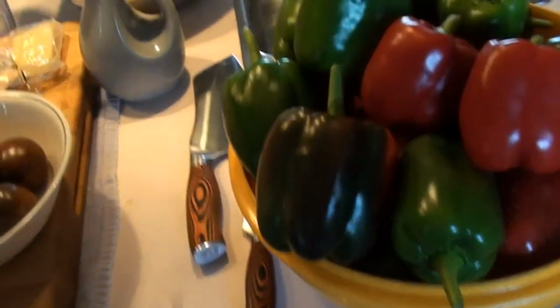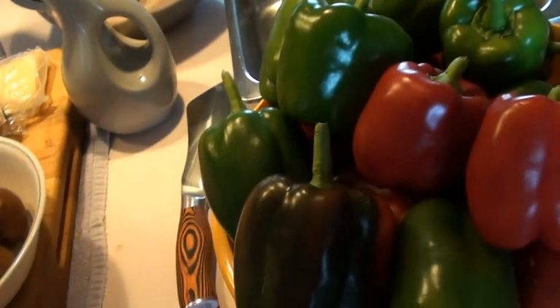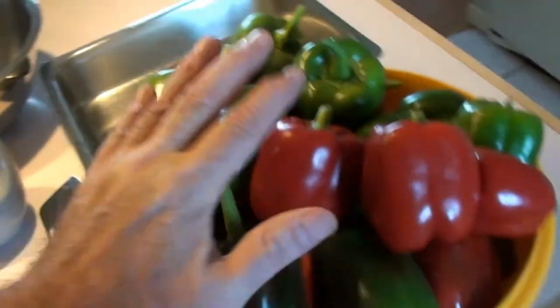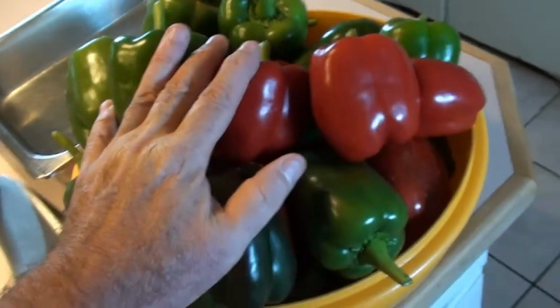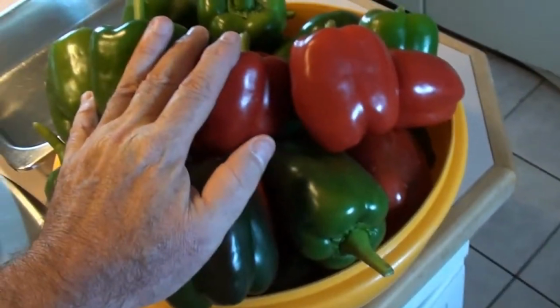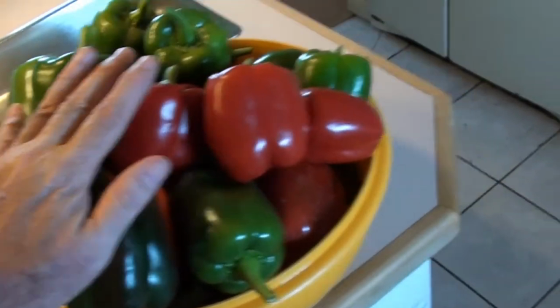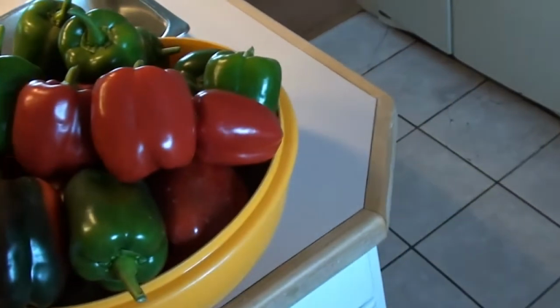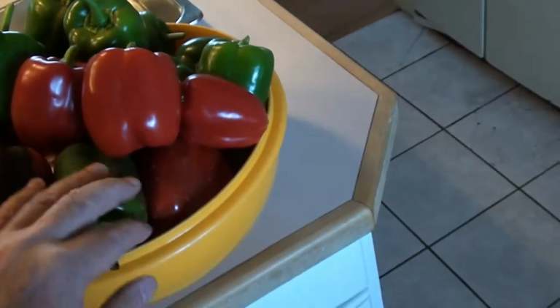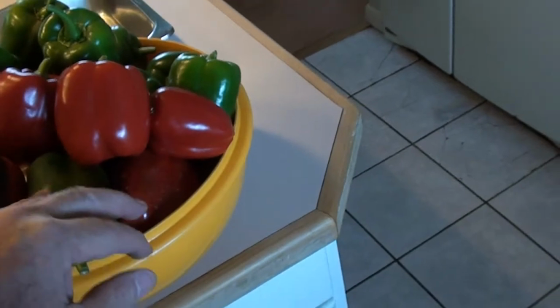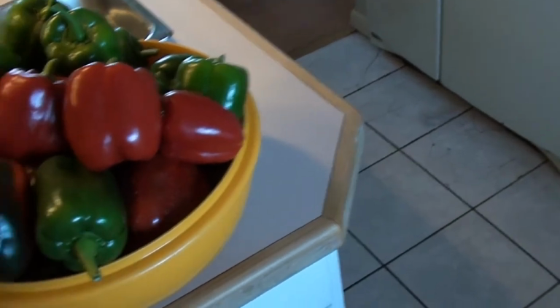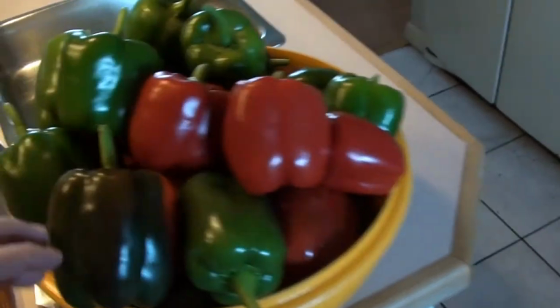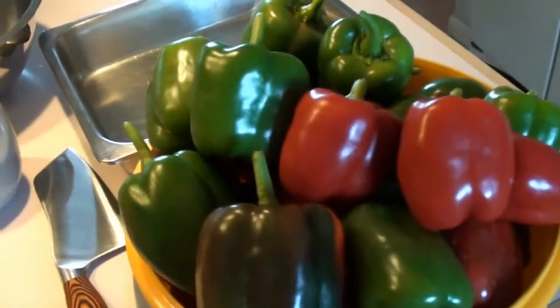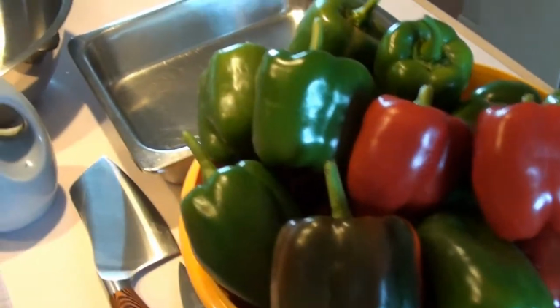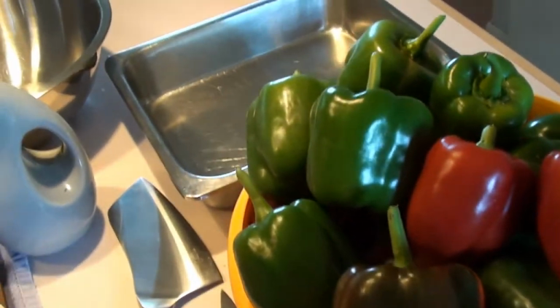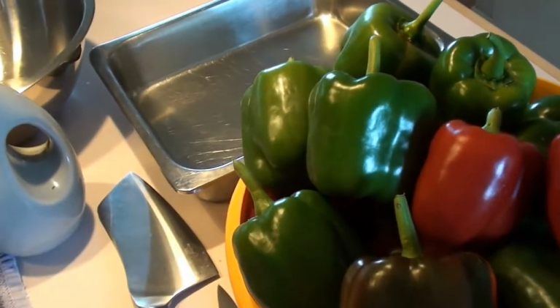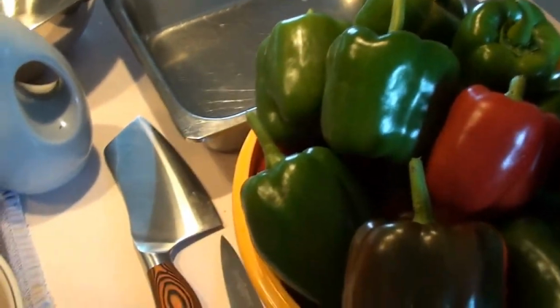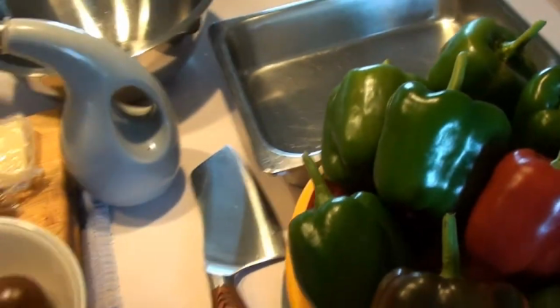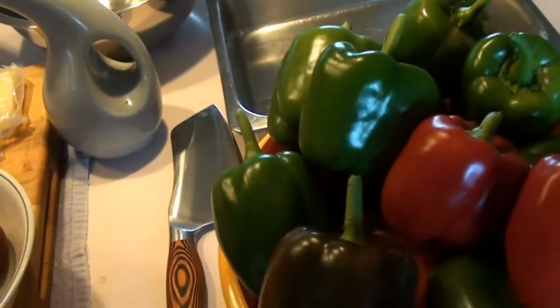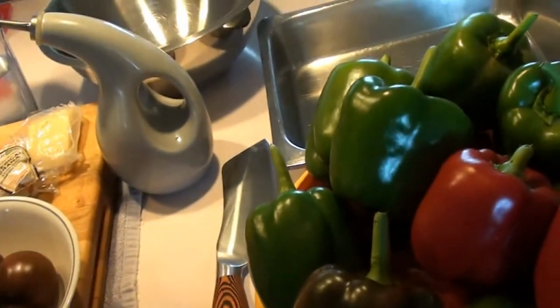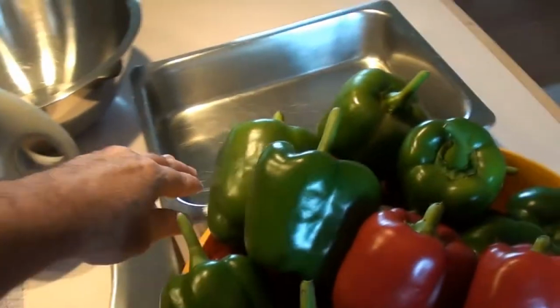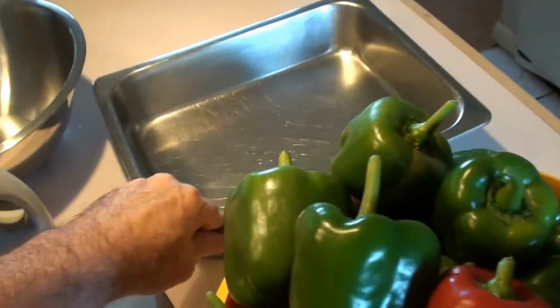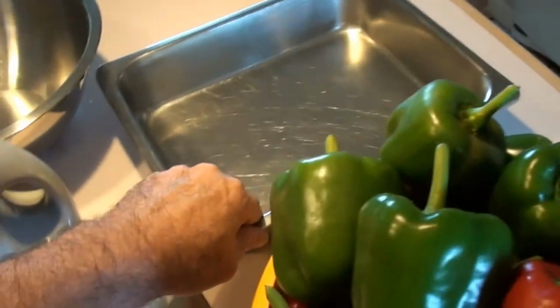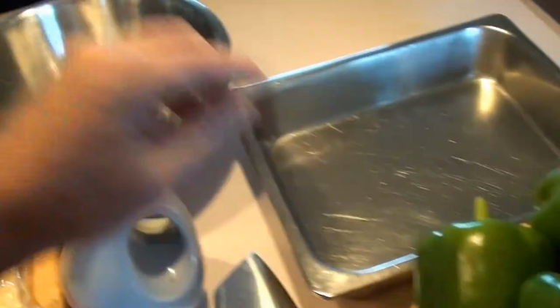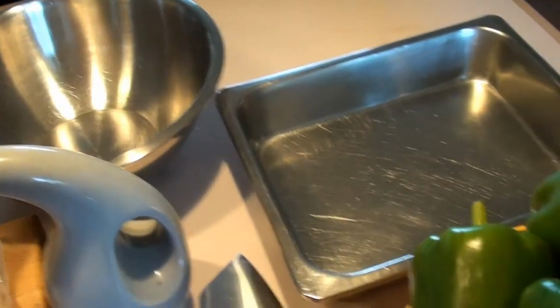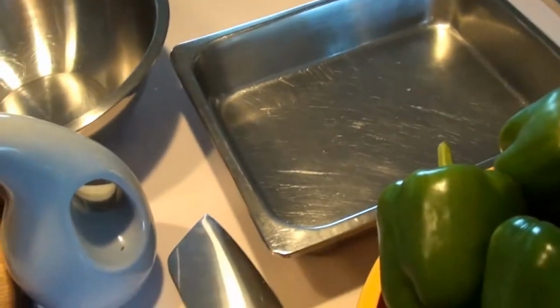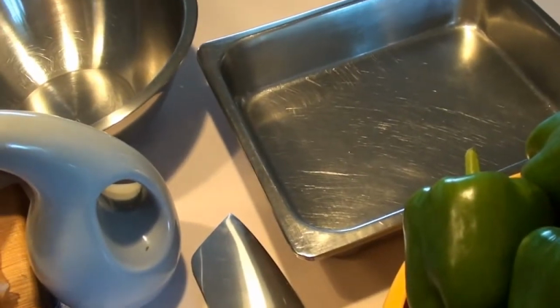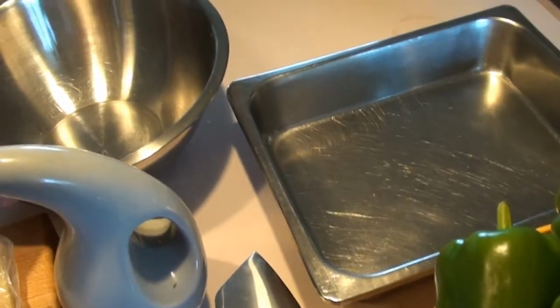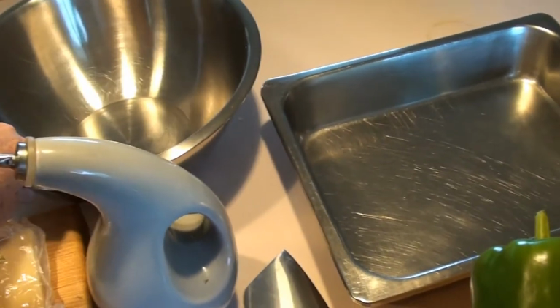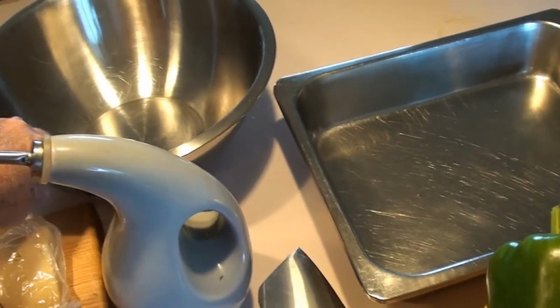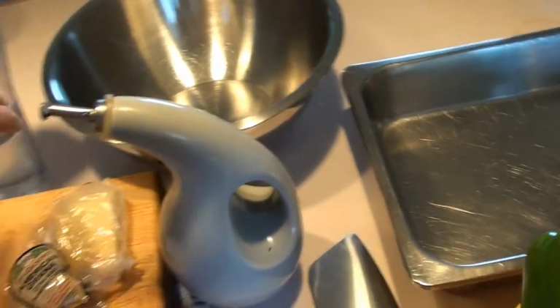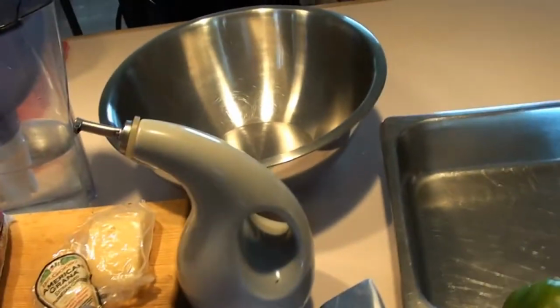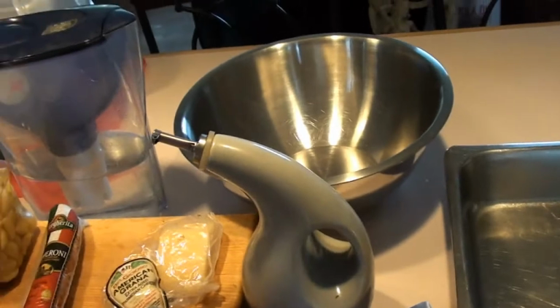I got these nice peppers from the garden. It's harvest season so I'm out there picking all those peppers. I'm going to need a nice pan to bake them in and a nice bowl to make the mixture.